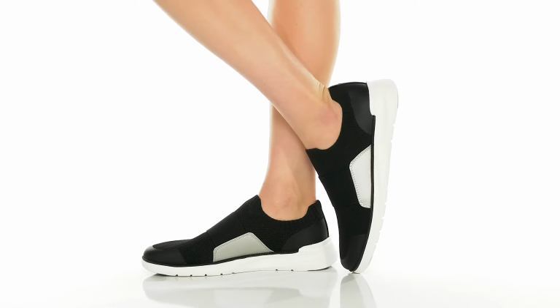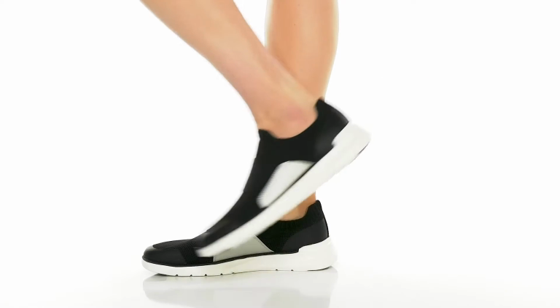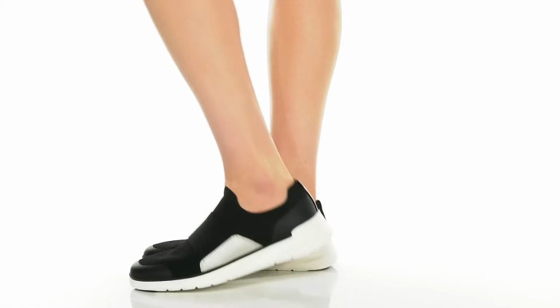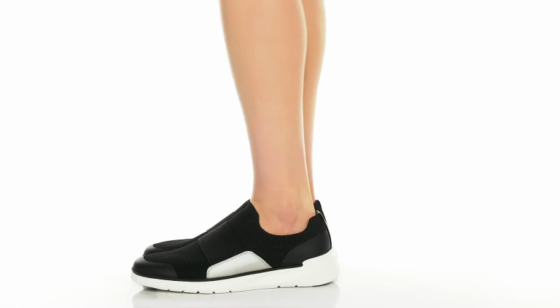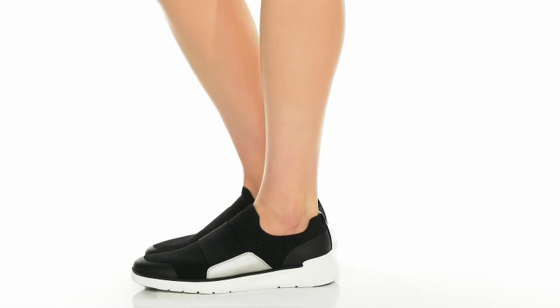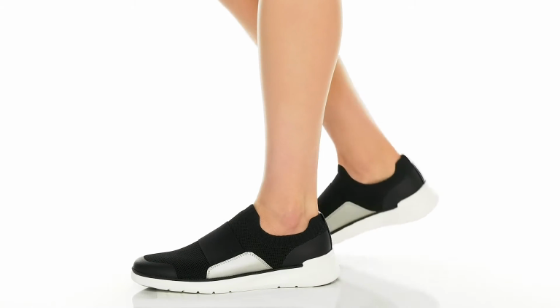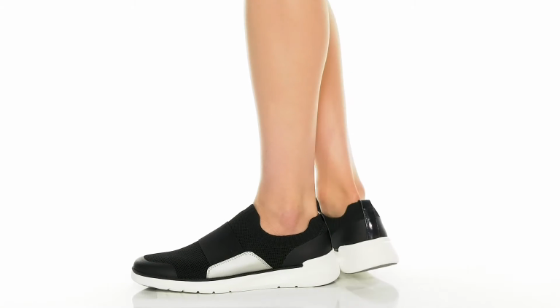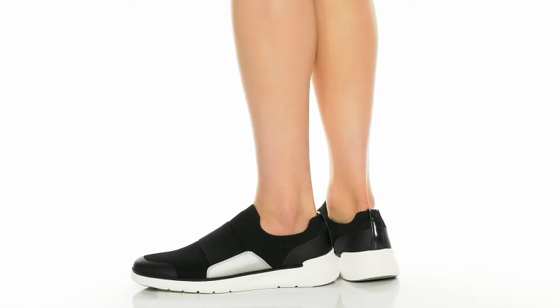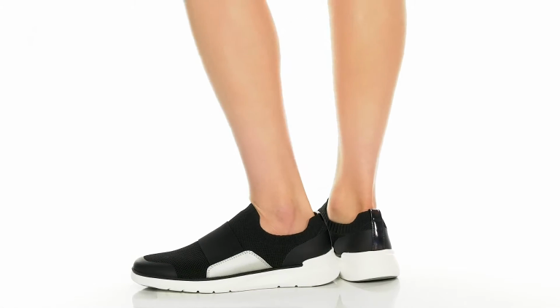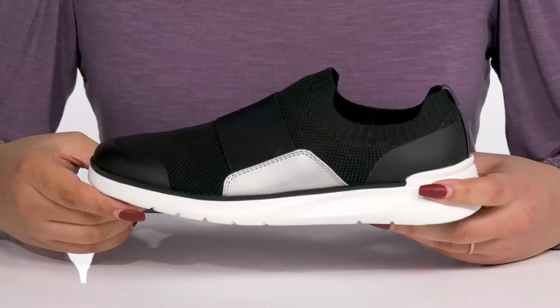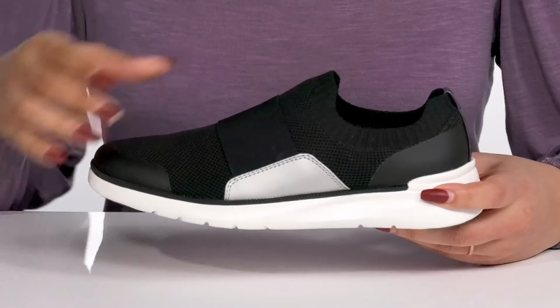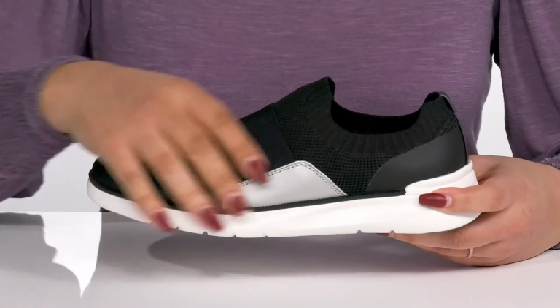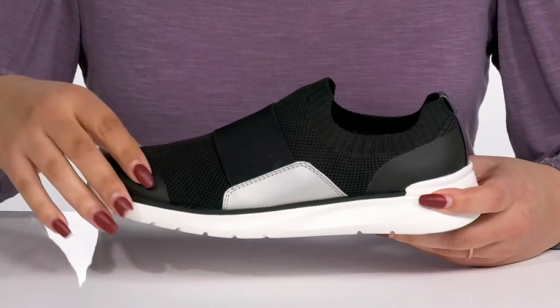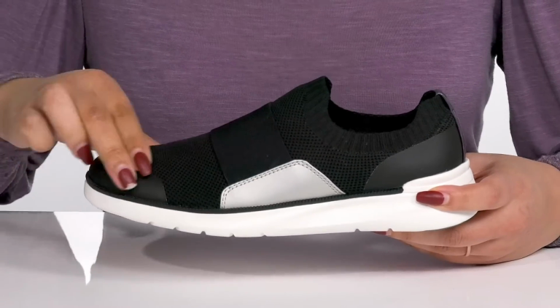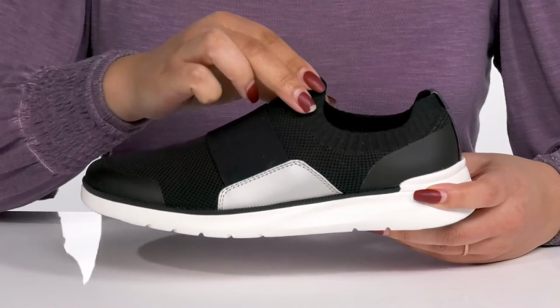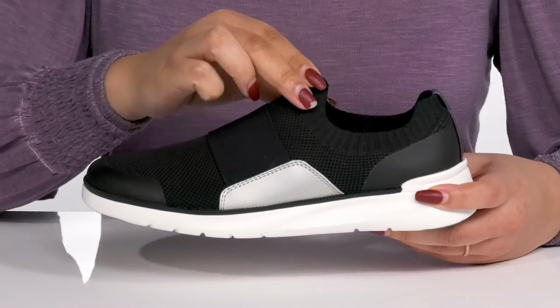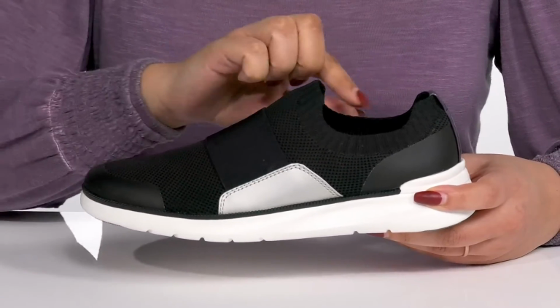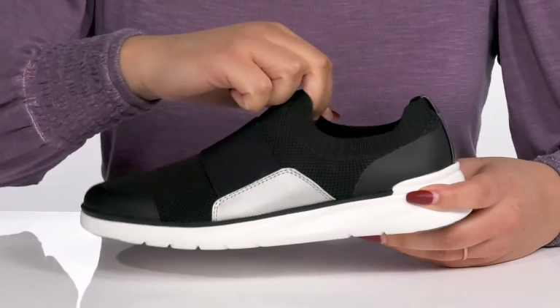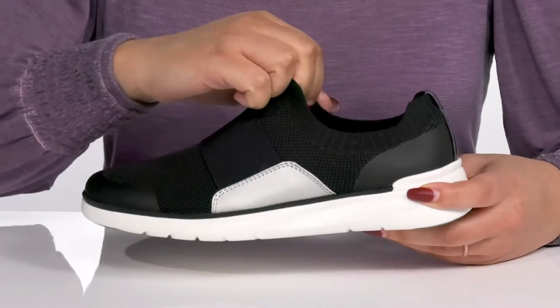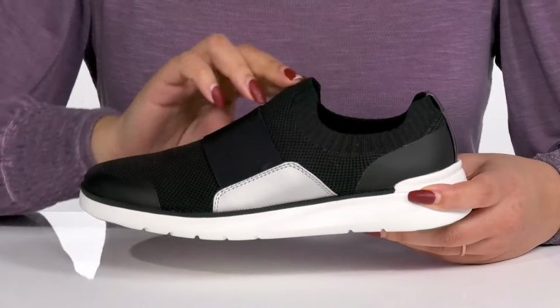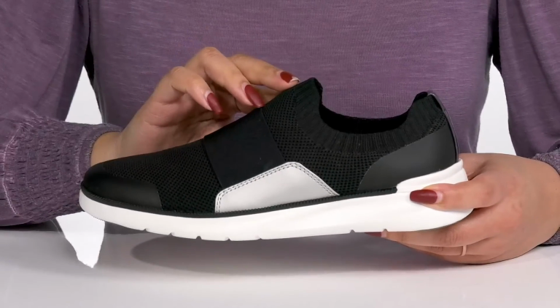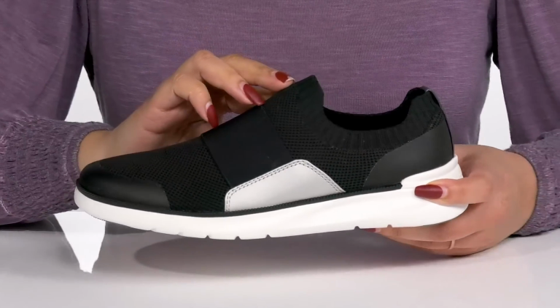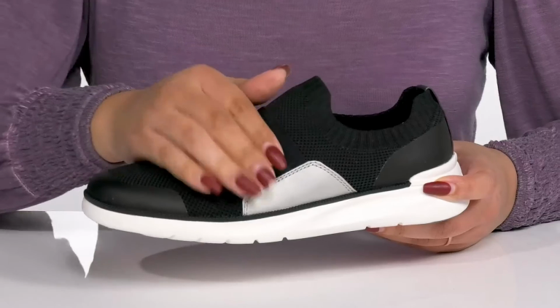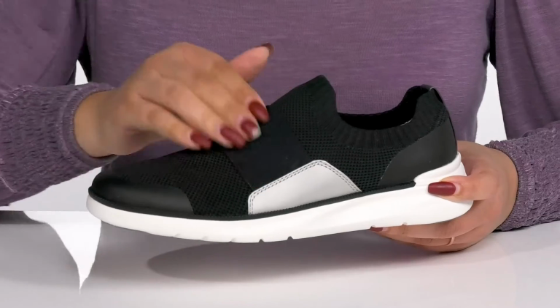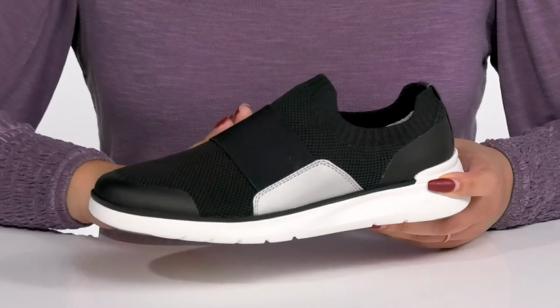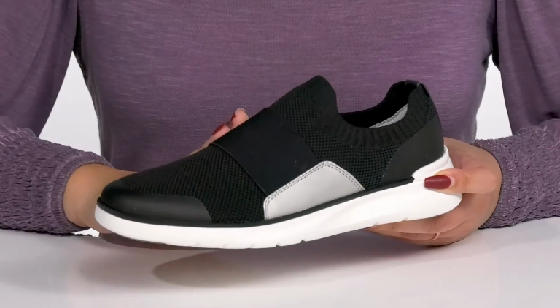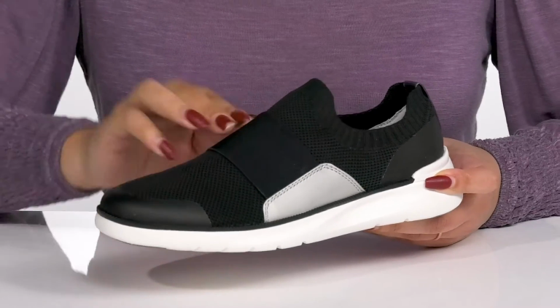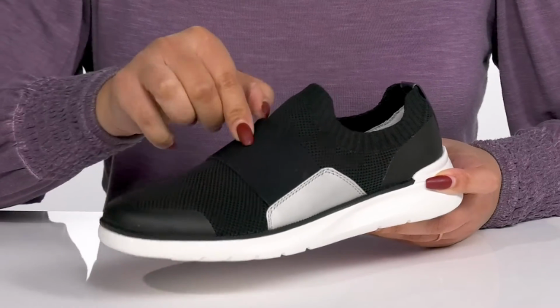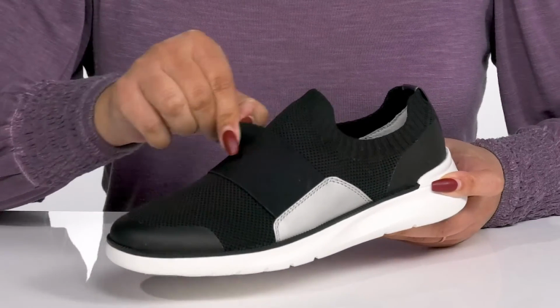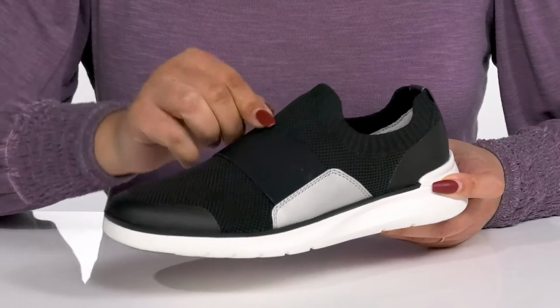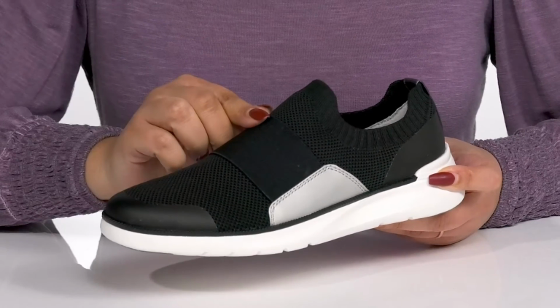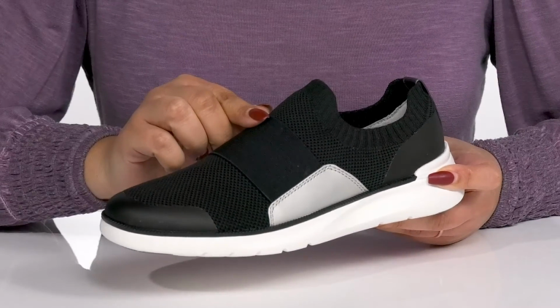Flatter your look wearing these cool sneakers by Johnston & Murphy. They feature a stretch knit upper that has a sock-like construction with a stretchy collar for easy slip-on, and an elastic band that goes over the vamp to give you a snug and comfortable fit.